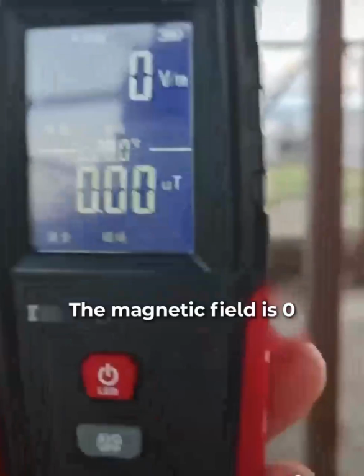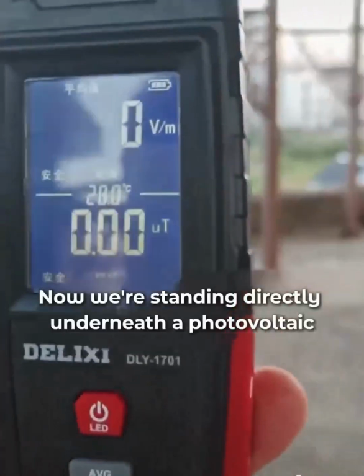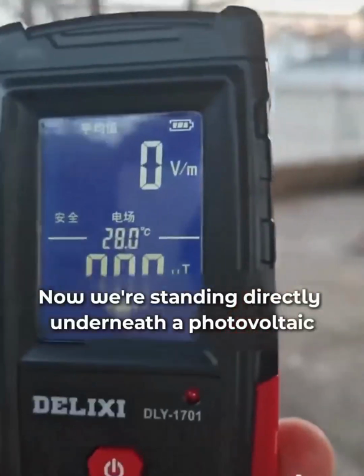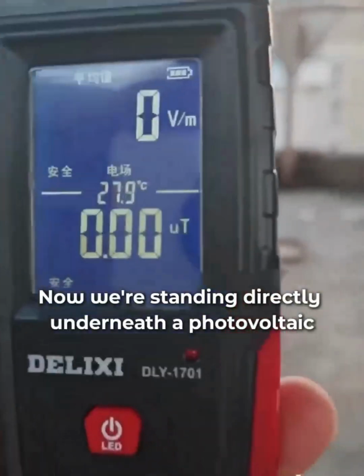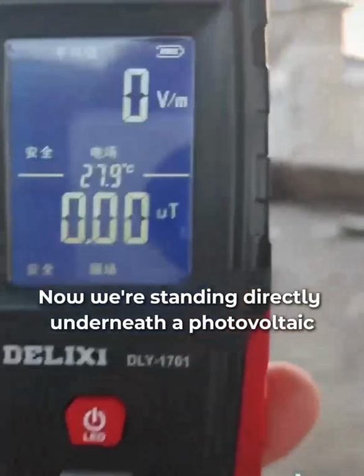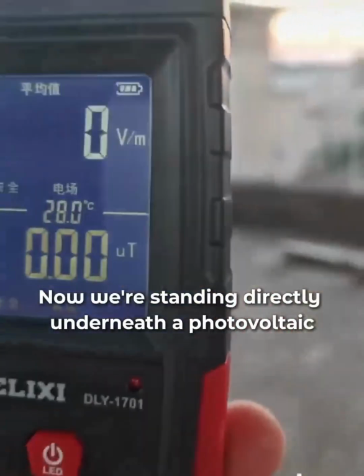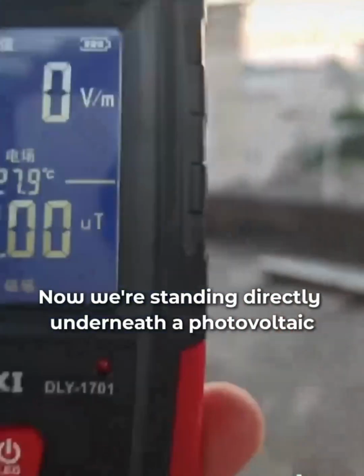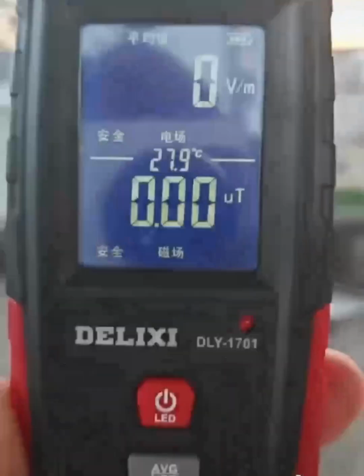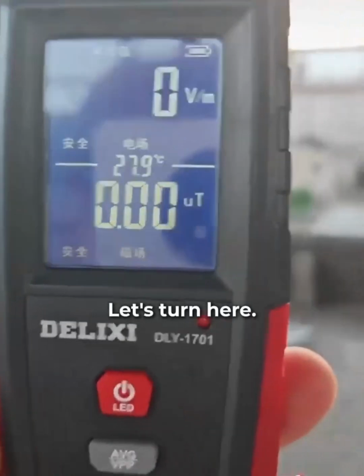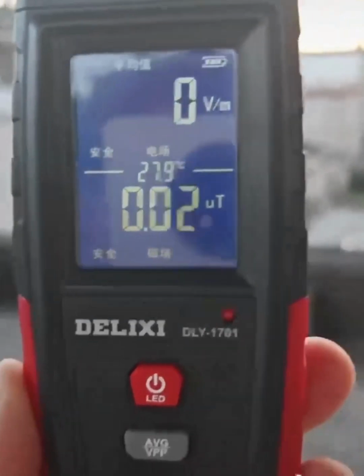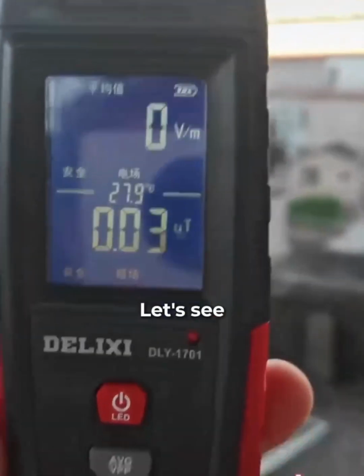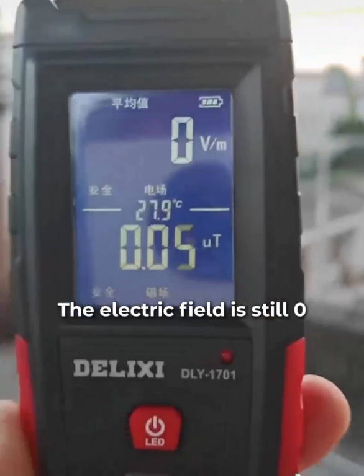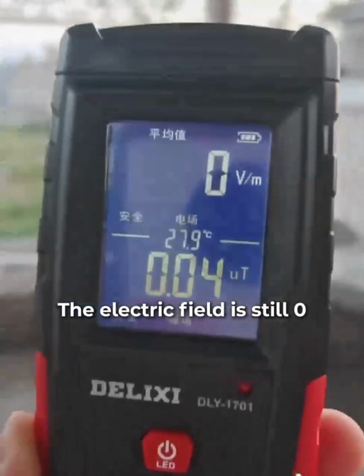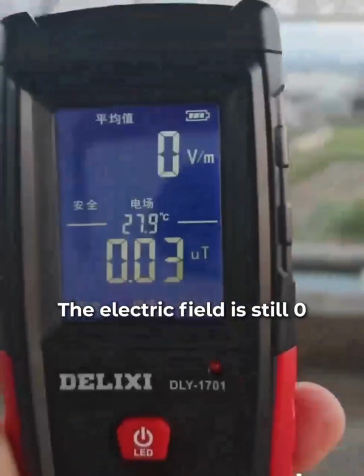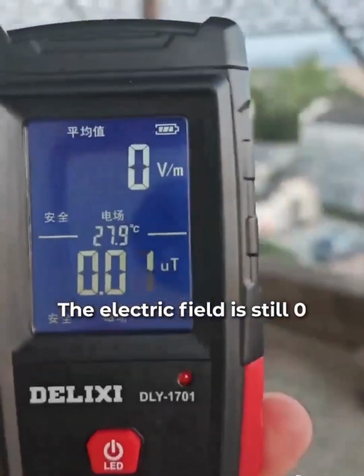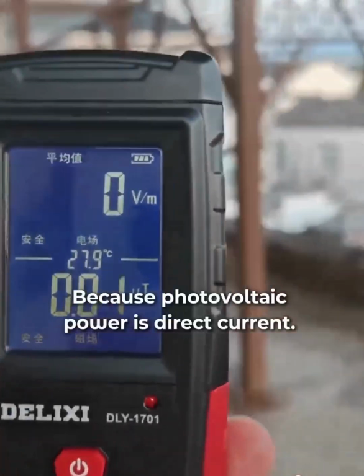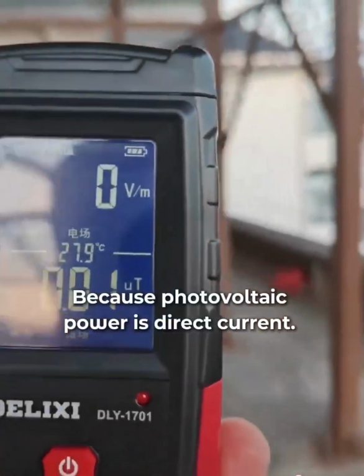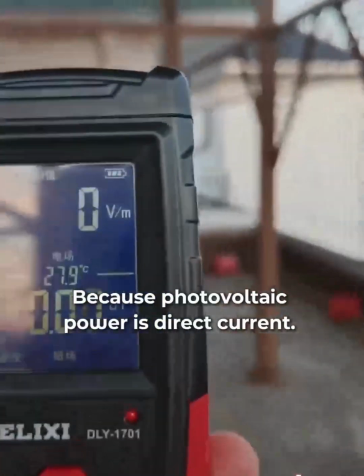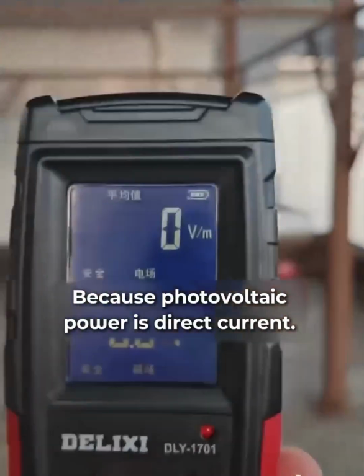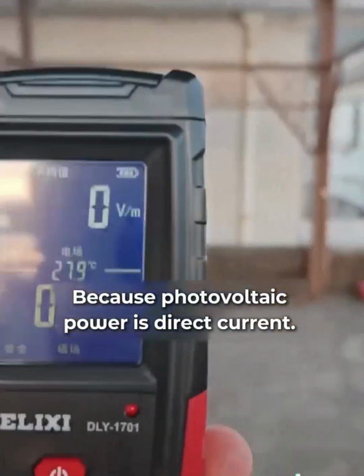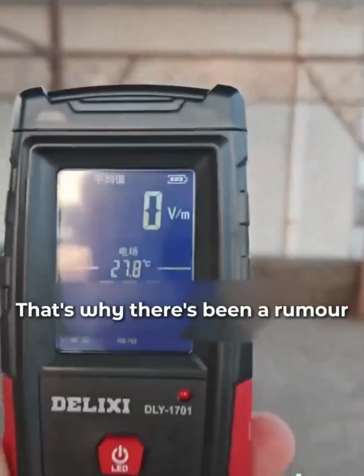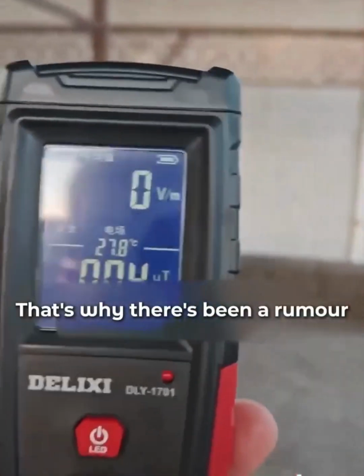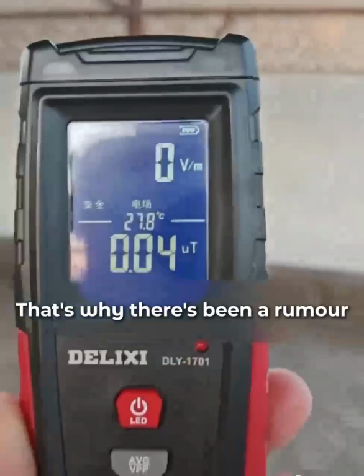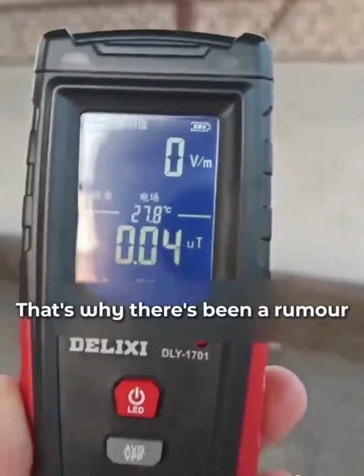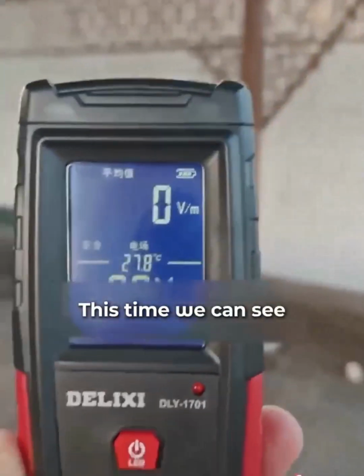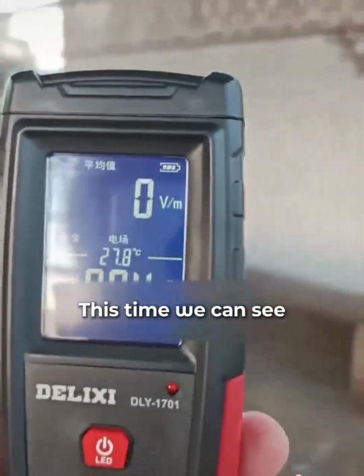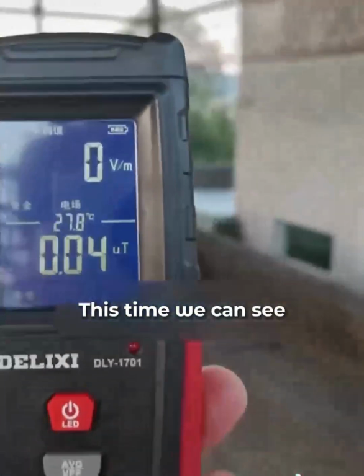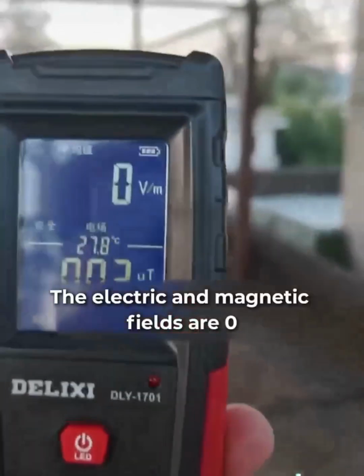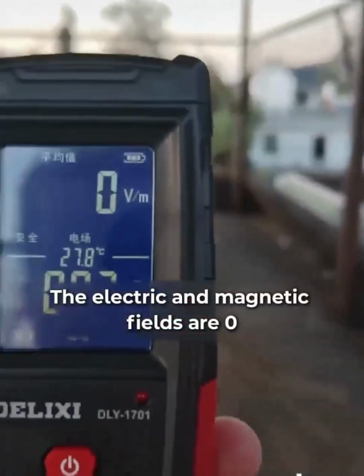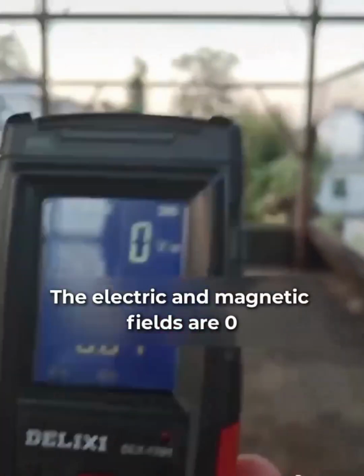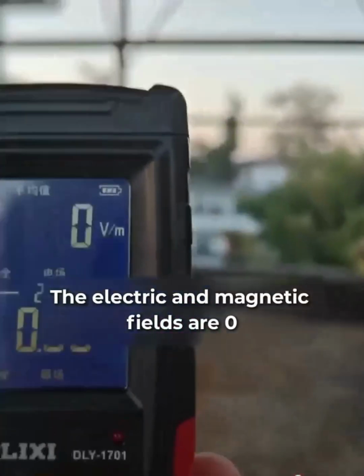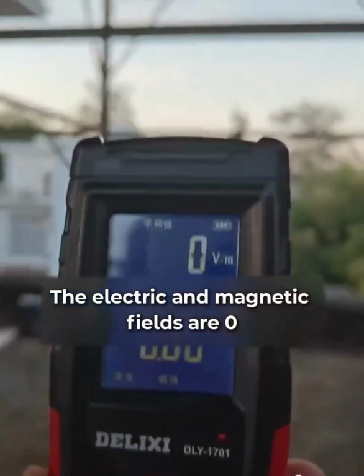Now we're standing directly underneath the photovoltaic panels. Let's see if the electric field is still zero. Because photovoltaic power is direct current, that's why there's been a rumor. This time we can see the electric and magnetic fields are both zero.